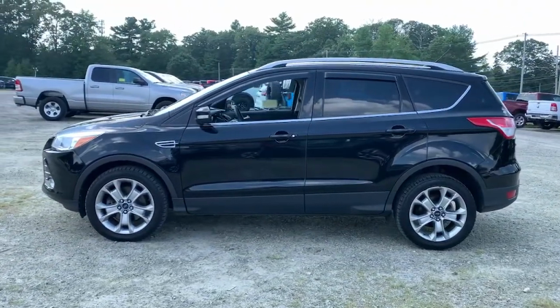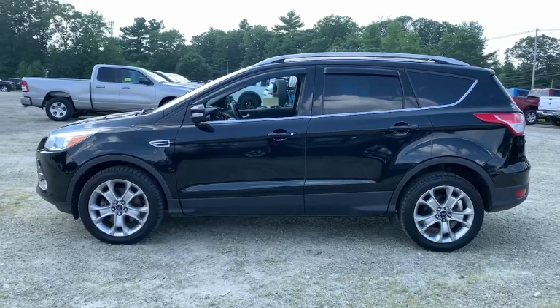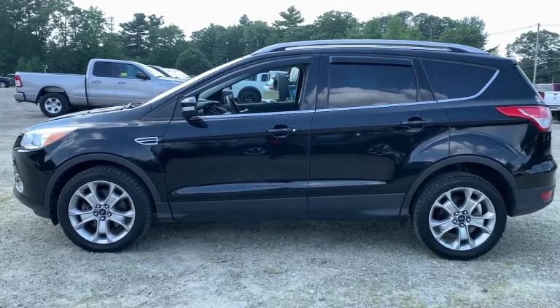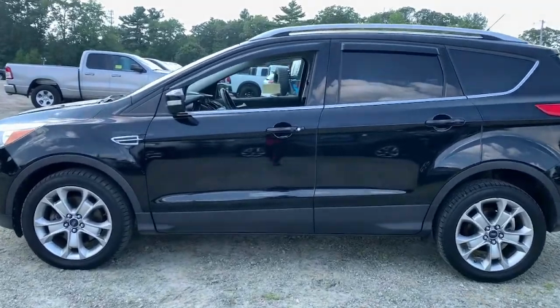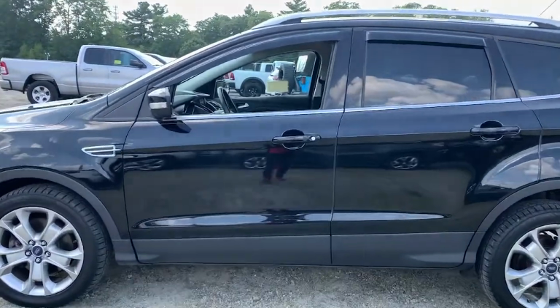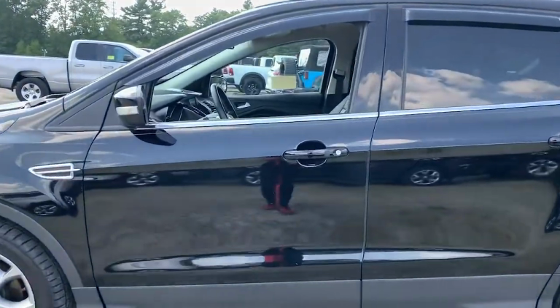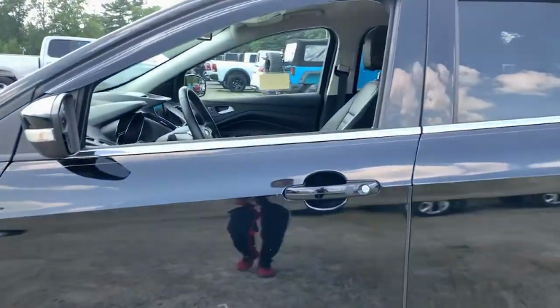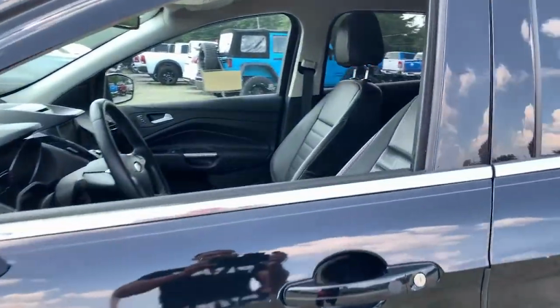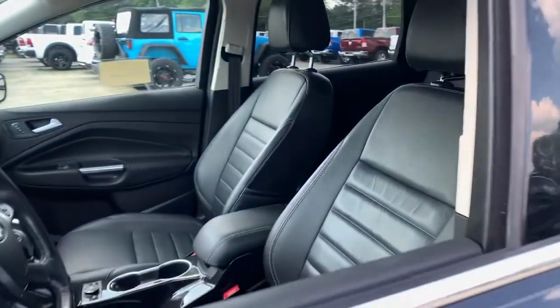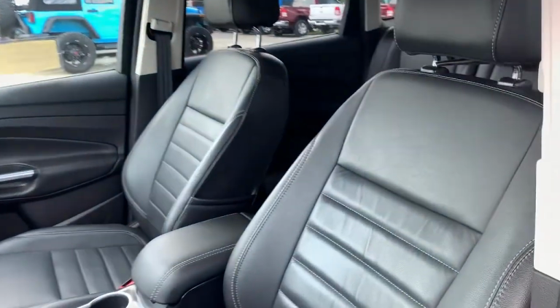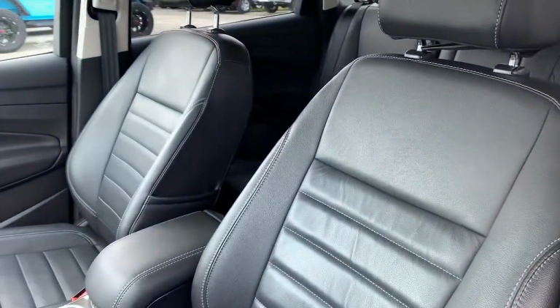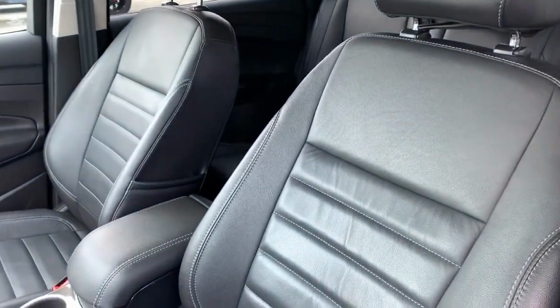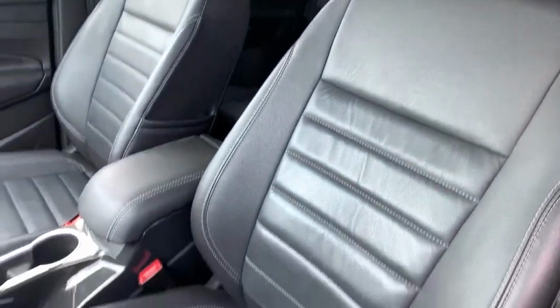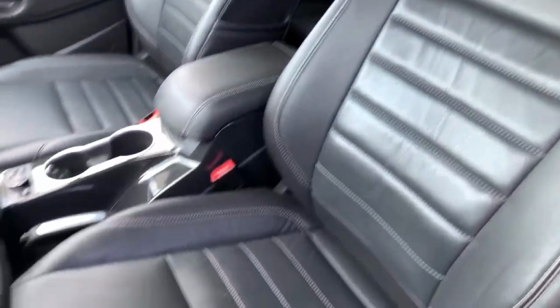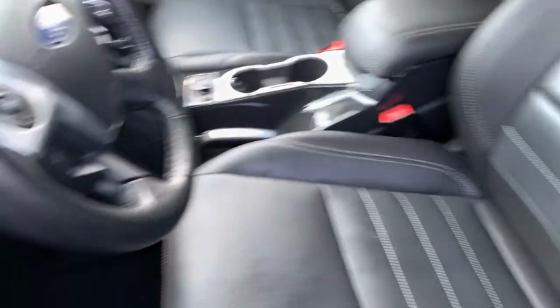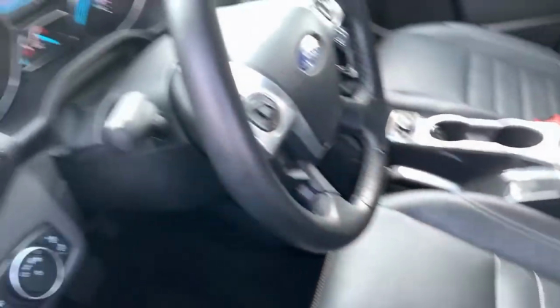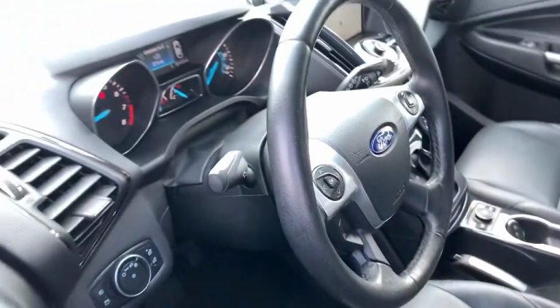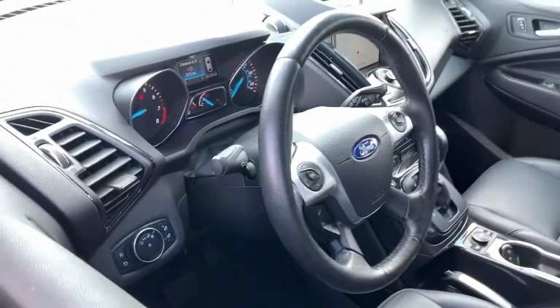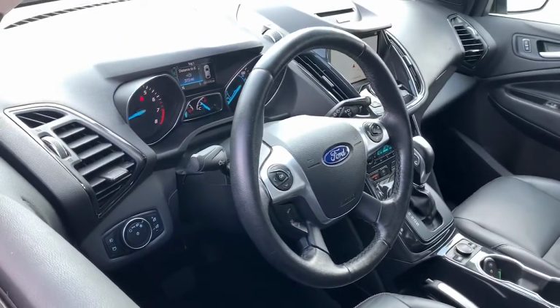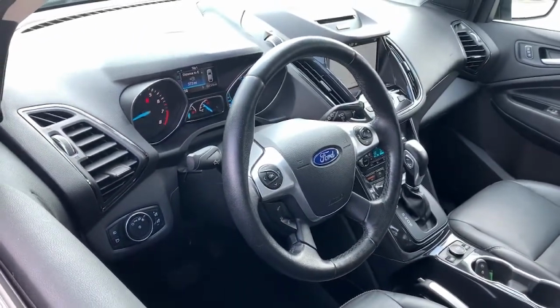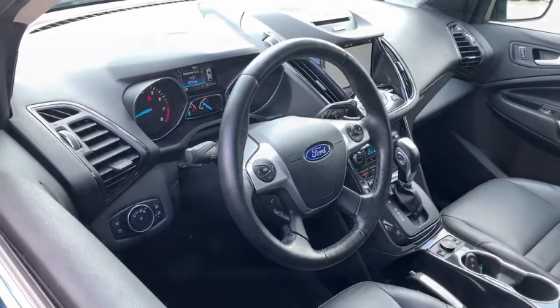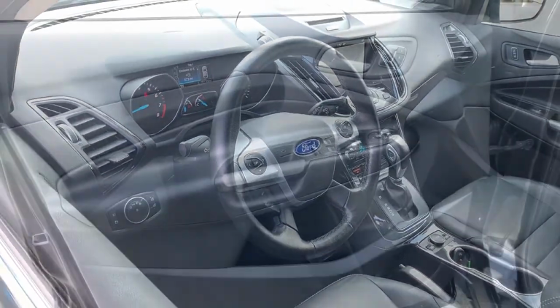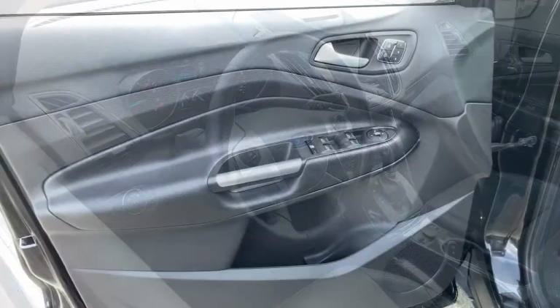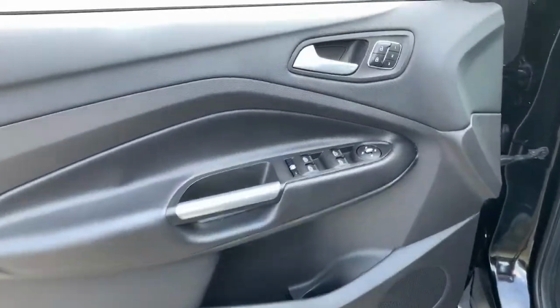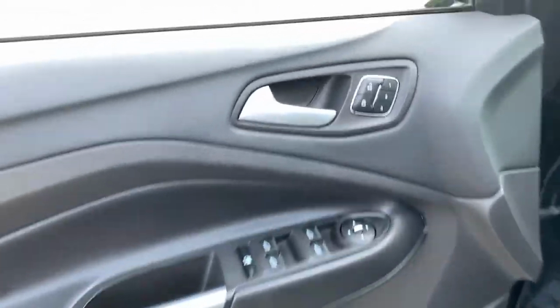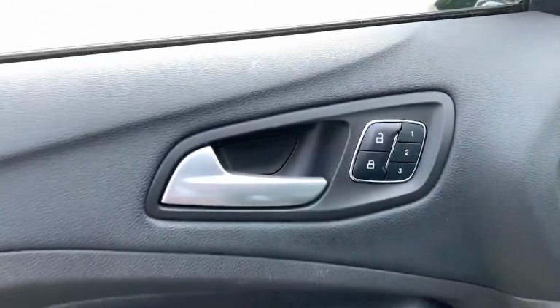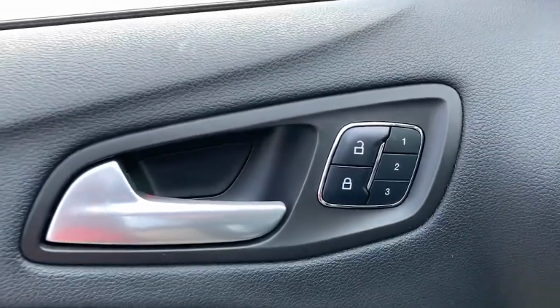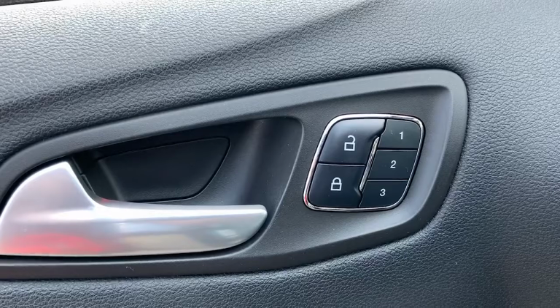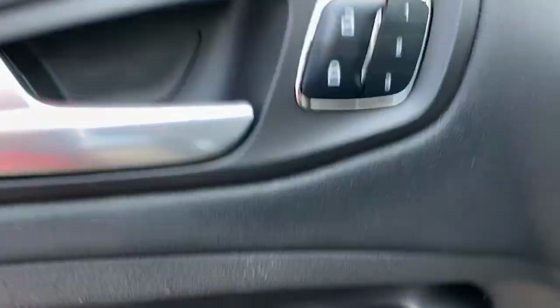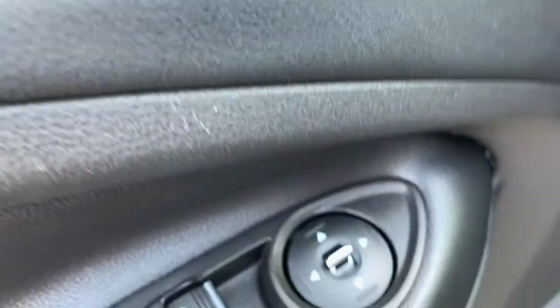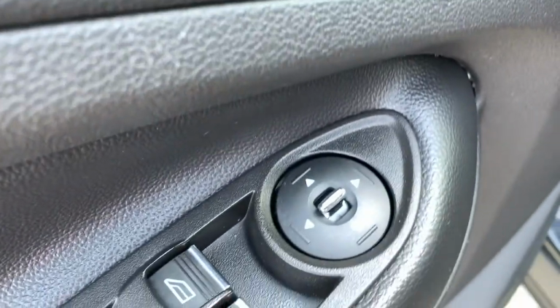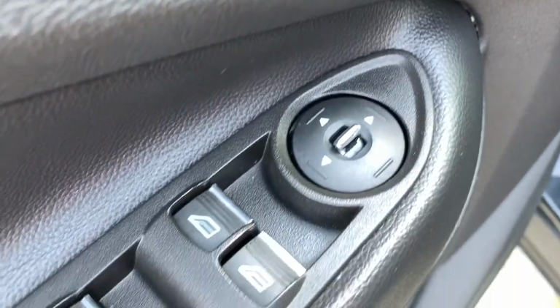De-stress and decompress in this sleek and sporty Escape. Its quiet cabin, flexible seating and cargo storage, safety features, connectivity and all-weather capabilities infuse every drive with confidence.